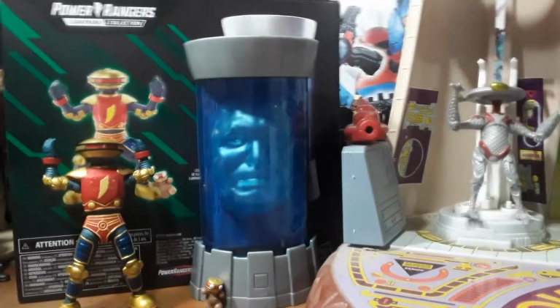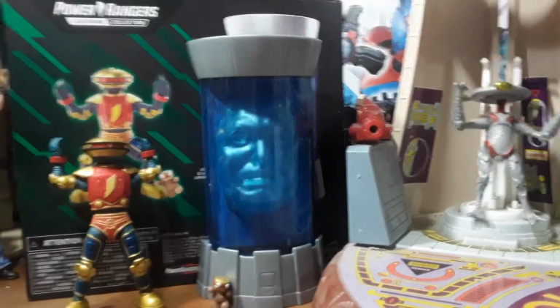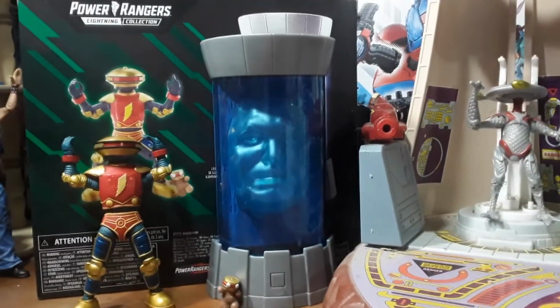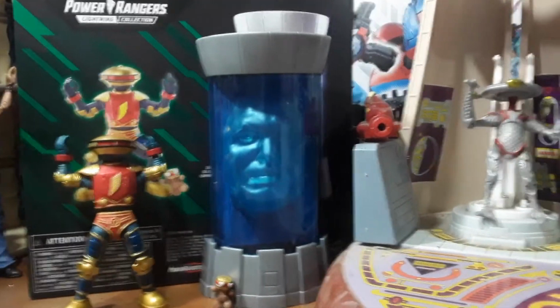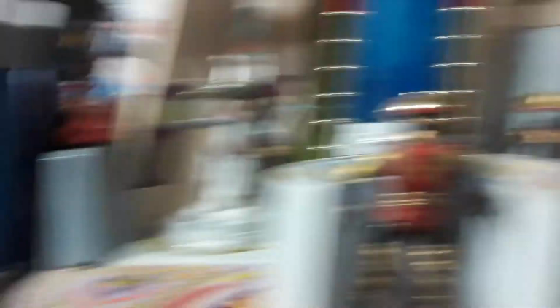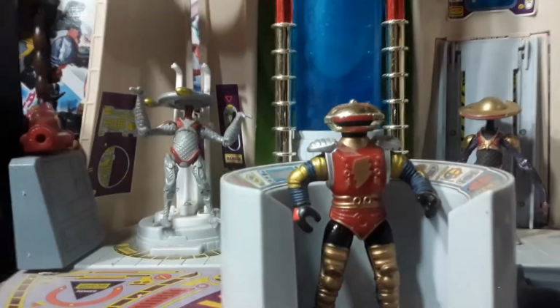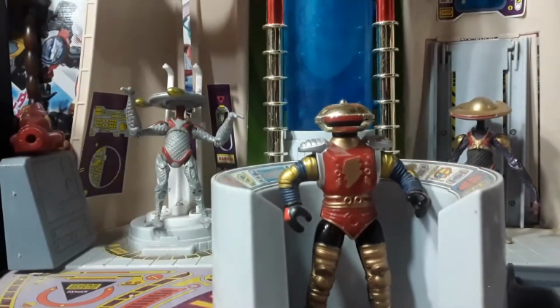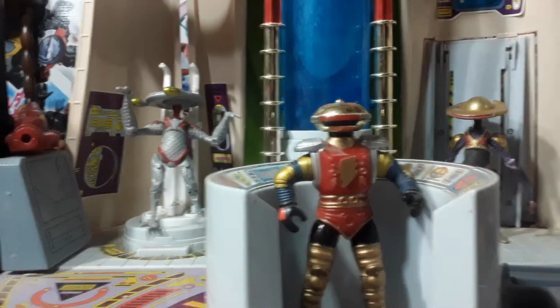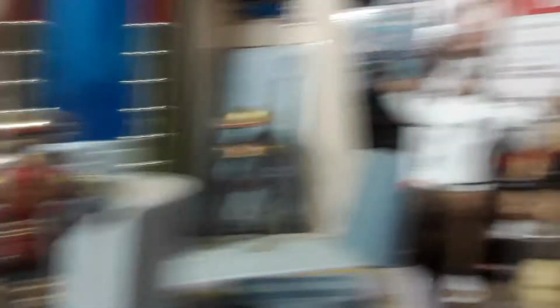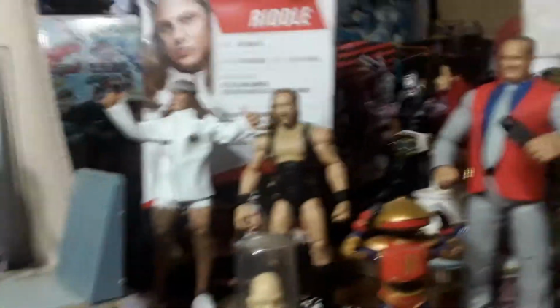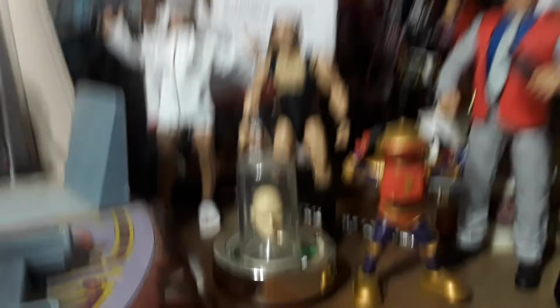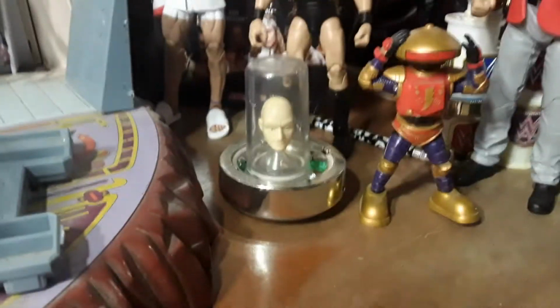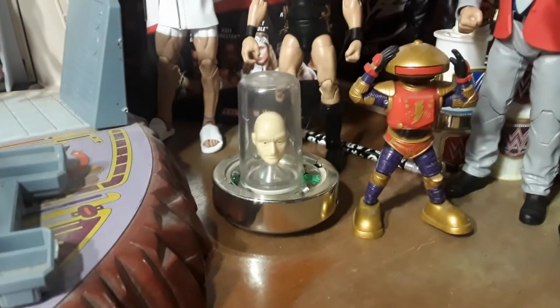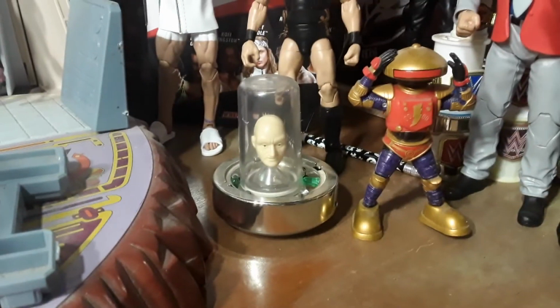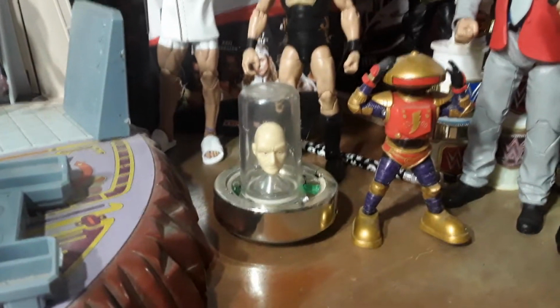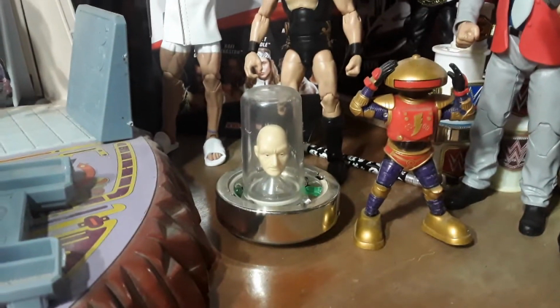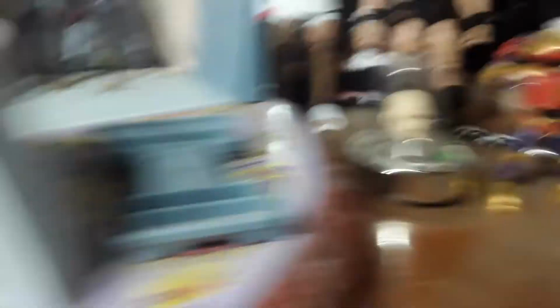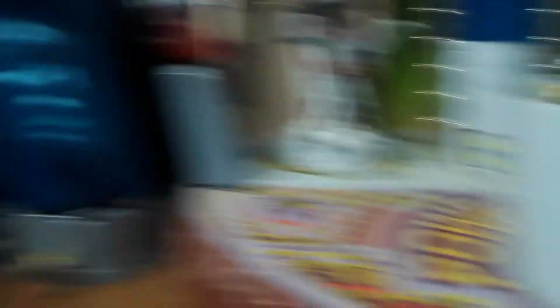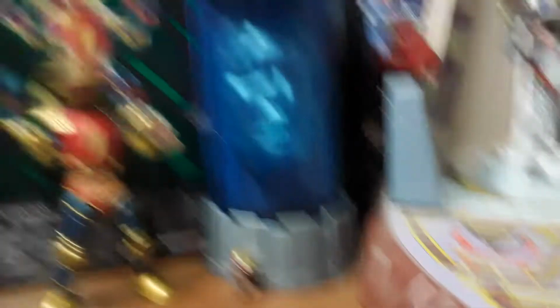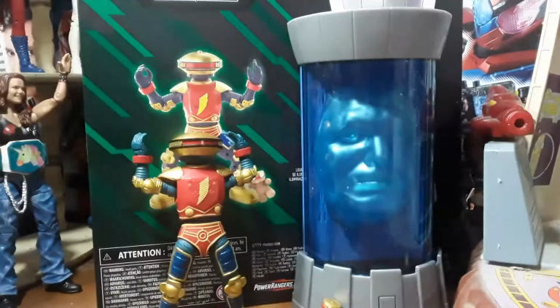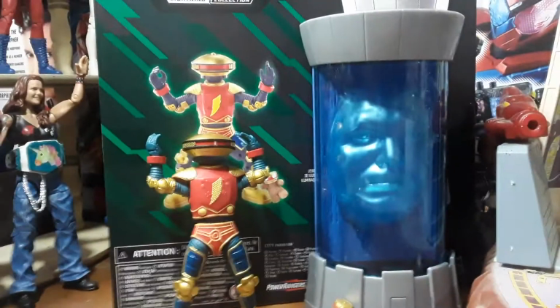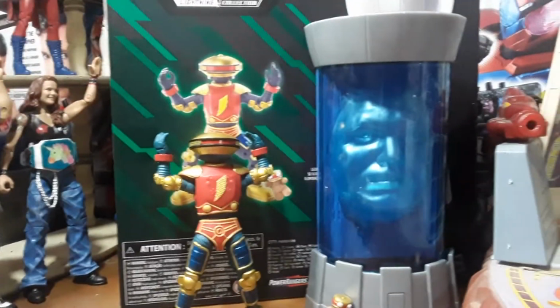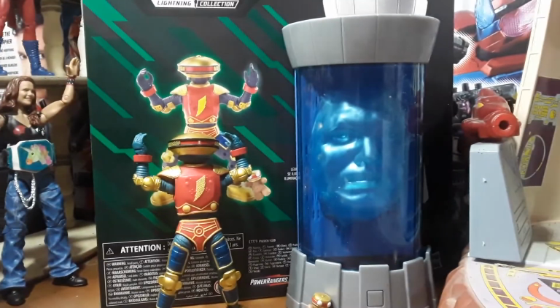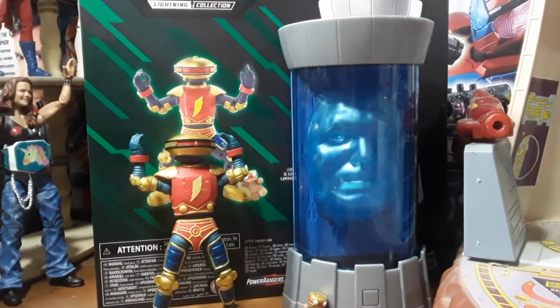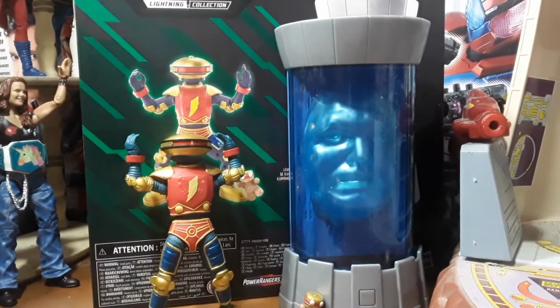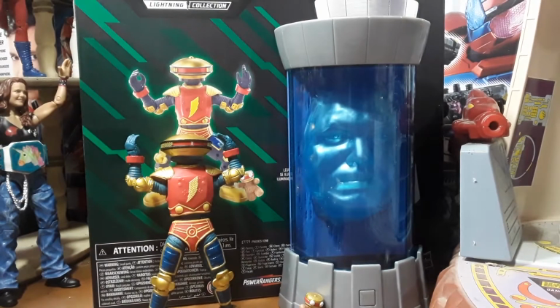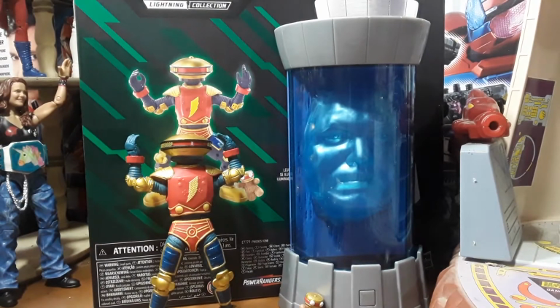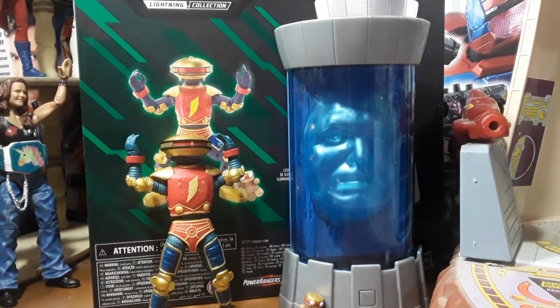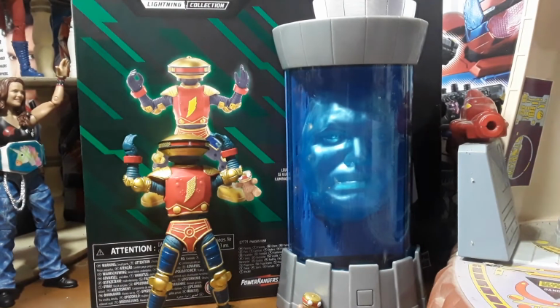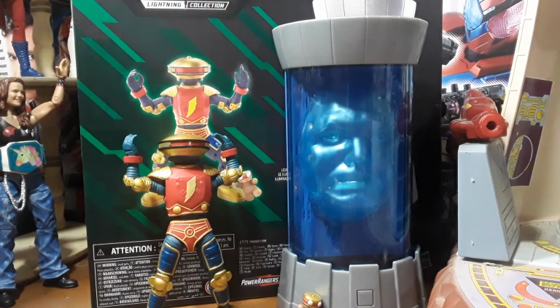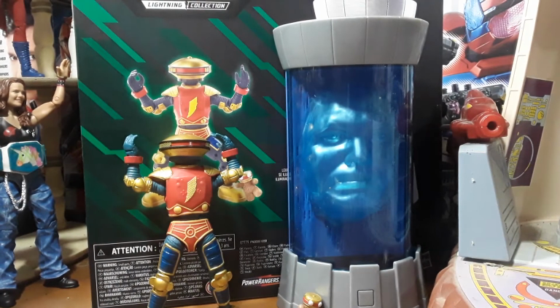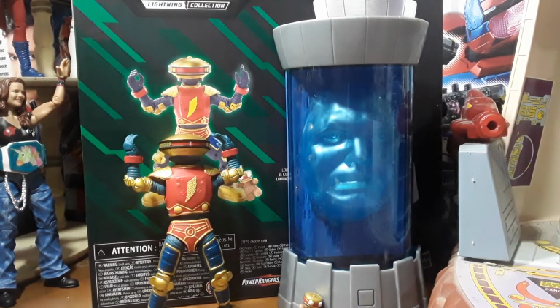I'll be comparing Zordon and Alpha to Zordon and Alpha and to Zordon and Alpha. This is the third incarnation of Zordon that has come out, so not bad.